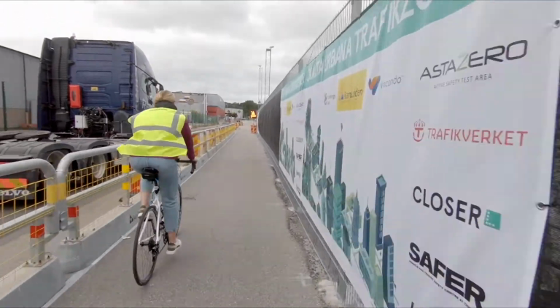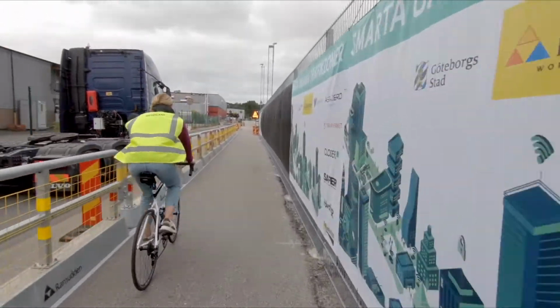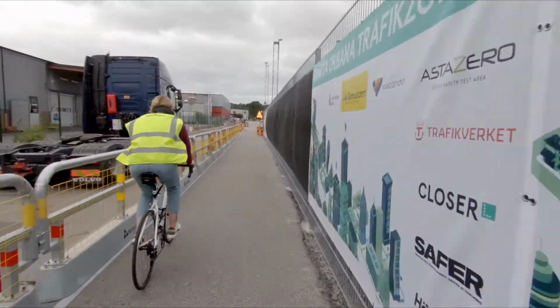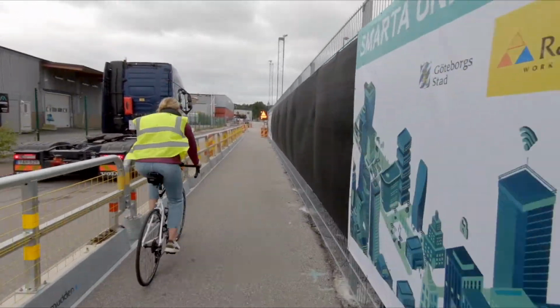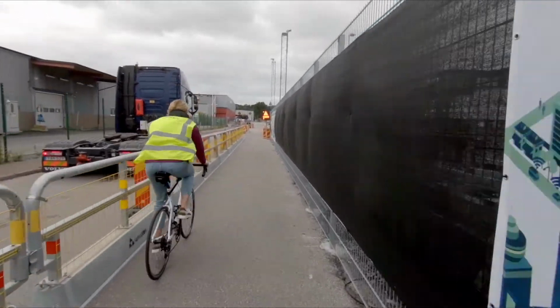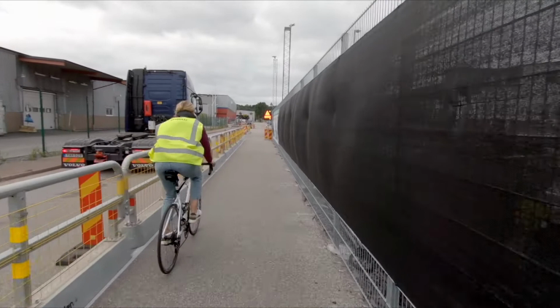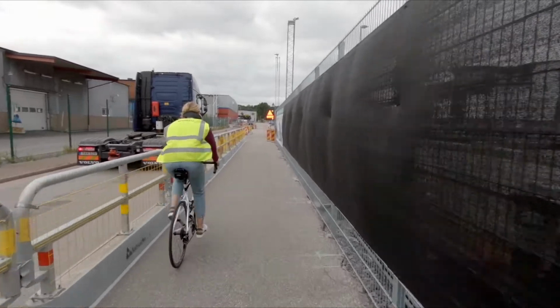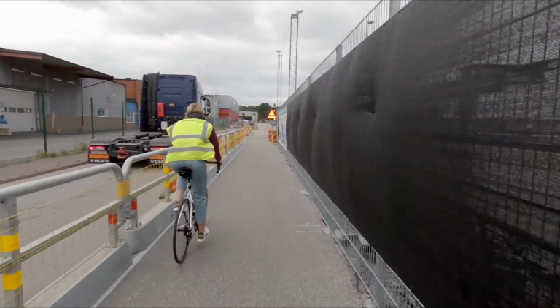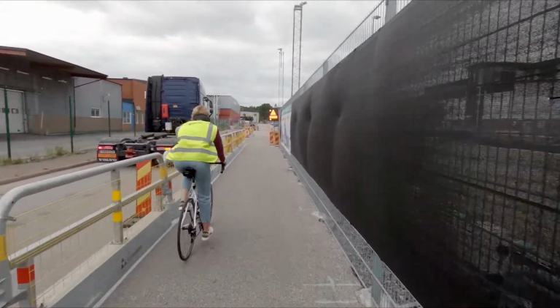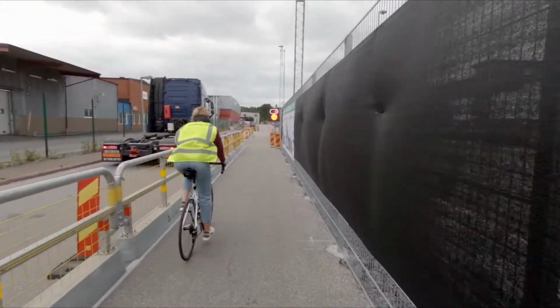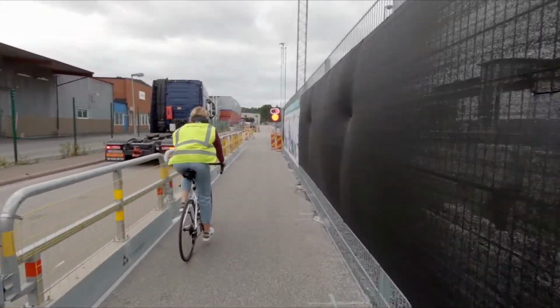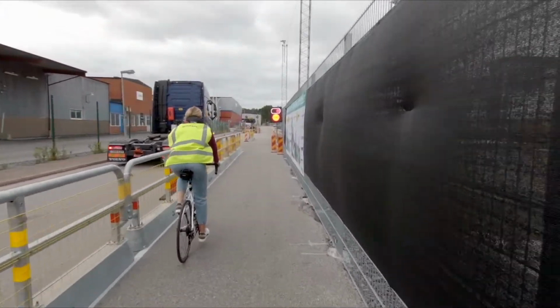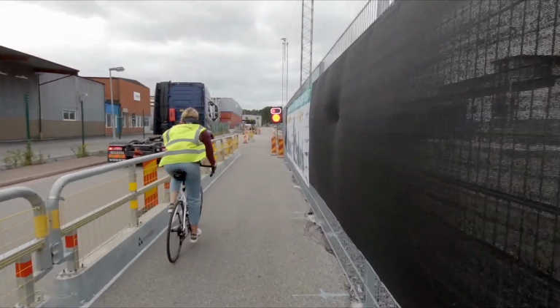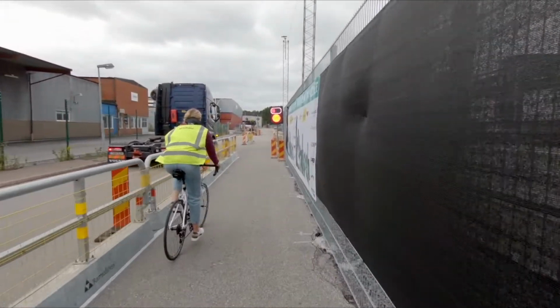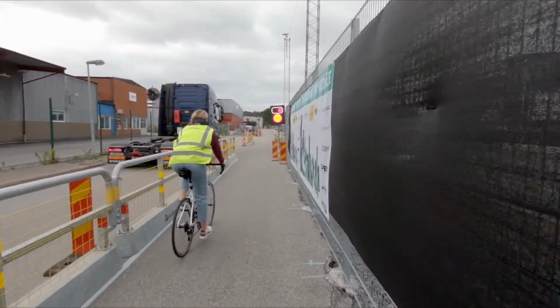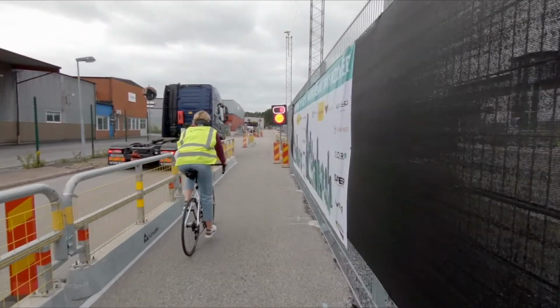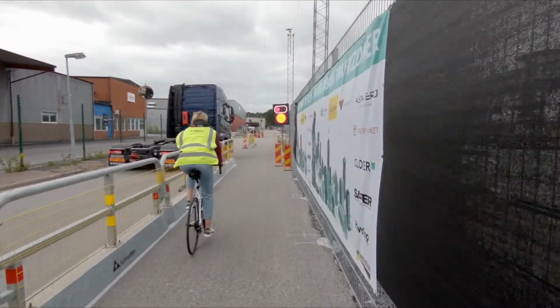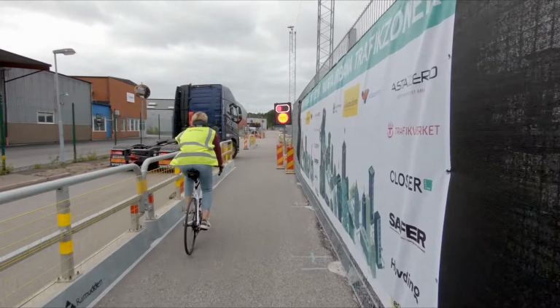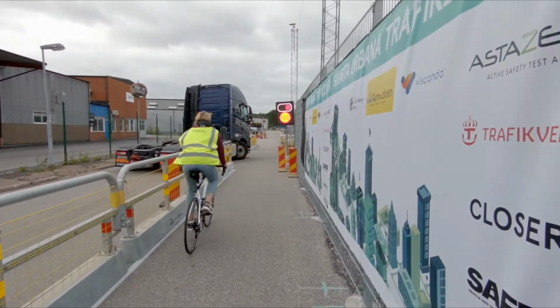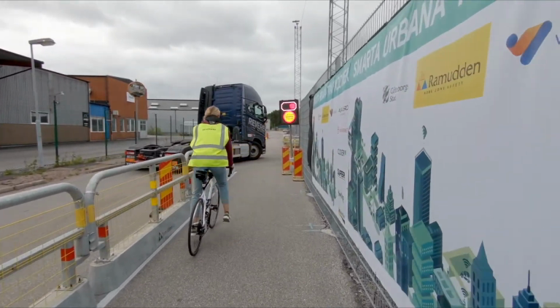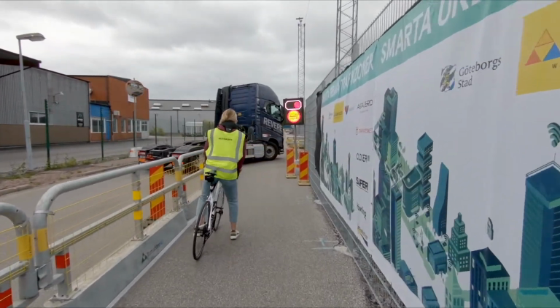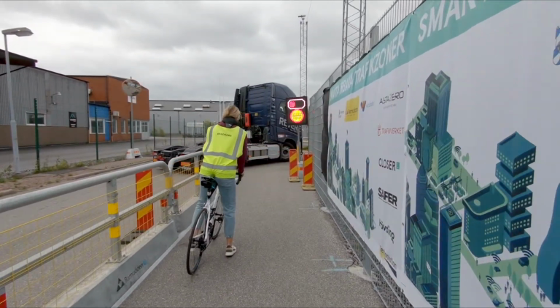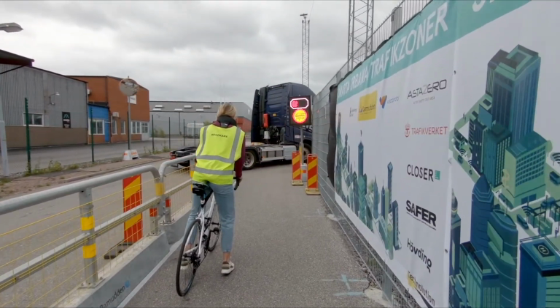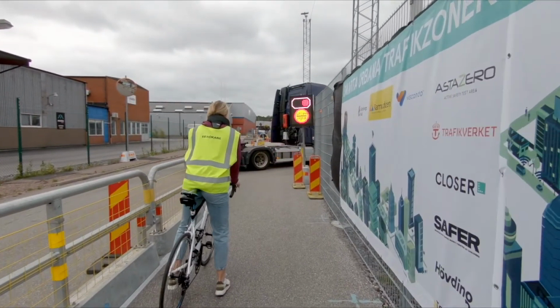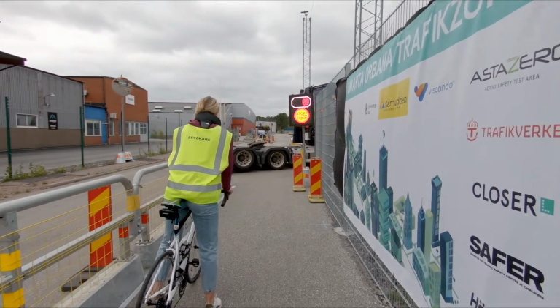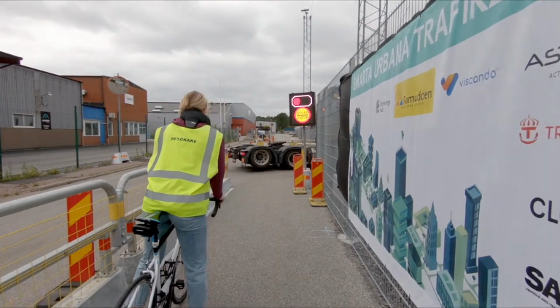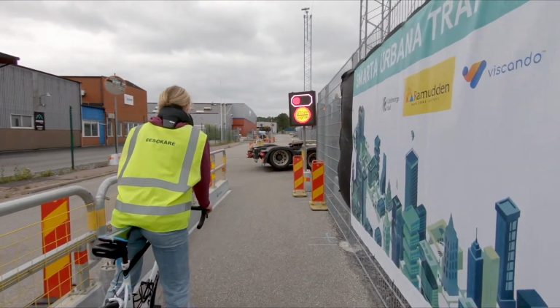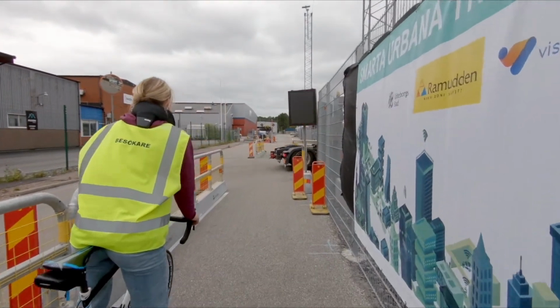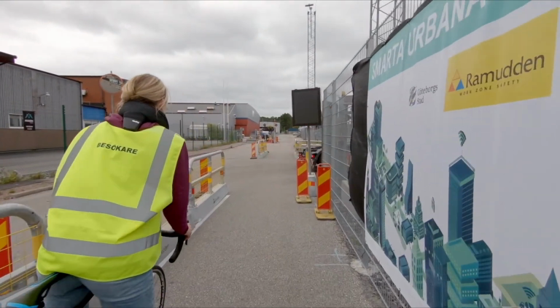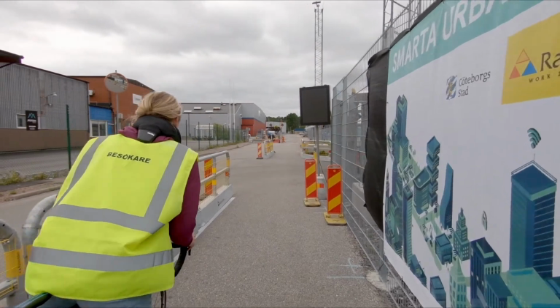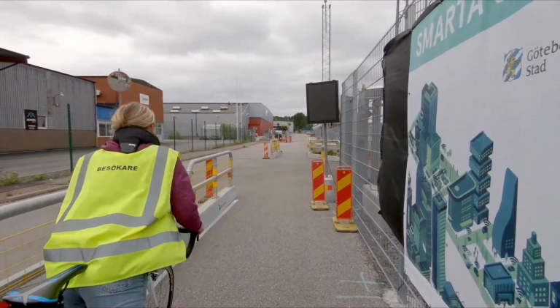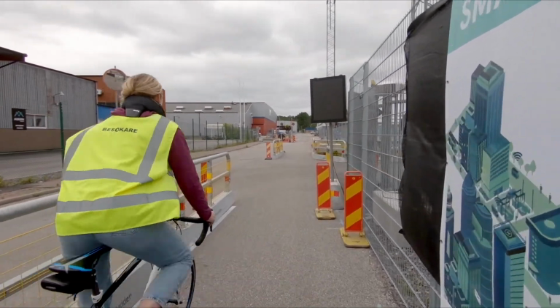Construction site exits are possible risk zones for collisions. In Gothenburg, smart exits with connected sensors and digital warning signals are tested, to increase safety for cyclists passing by.